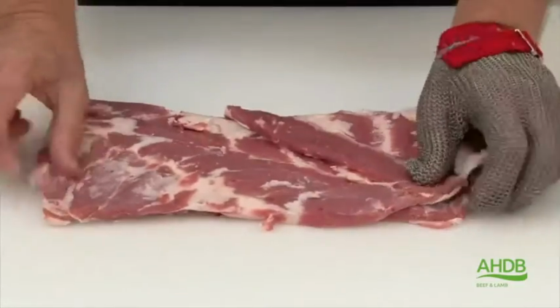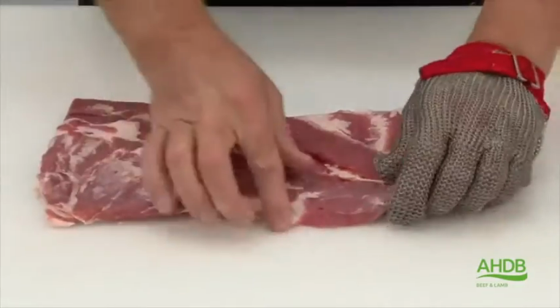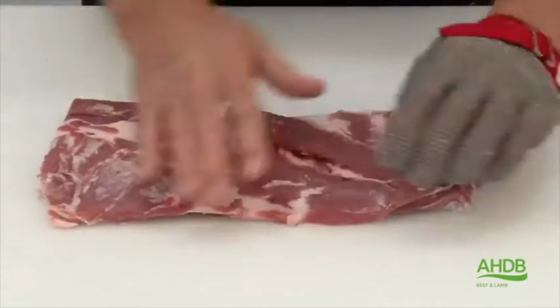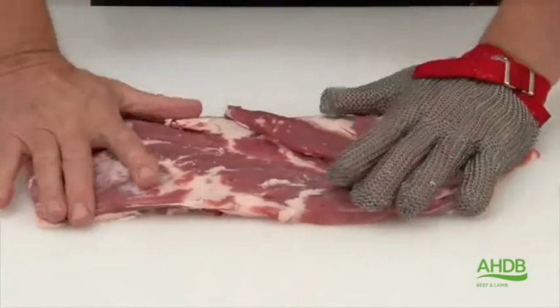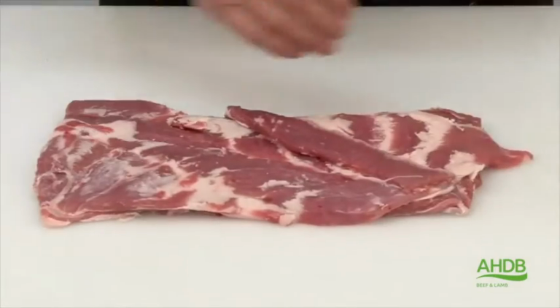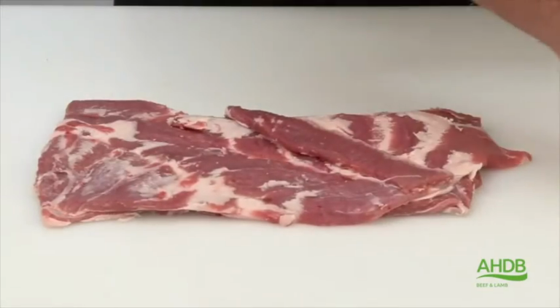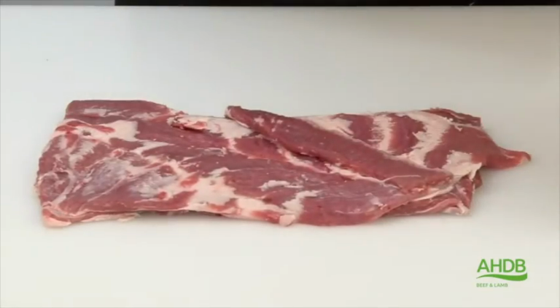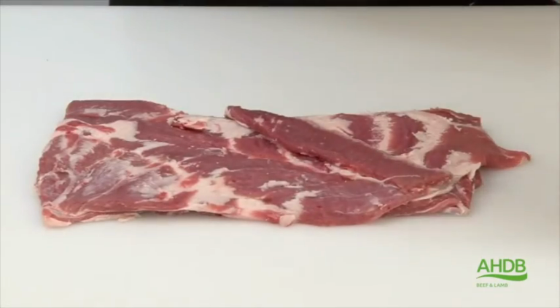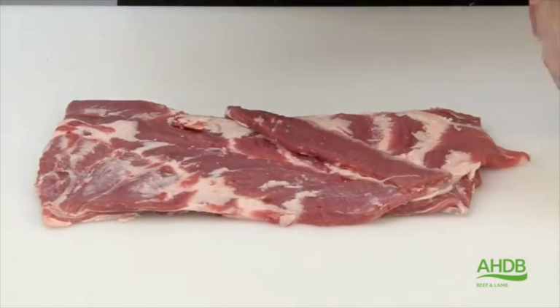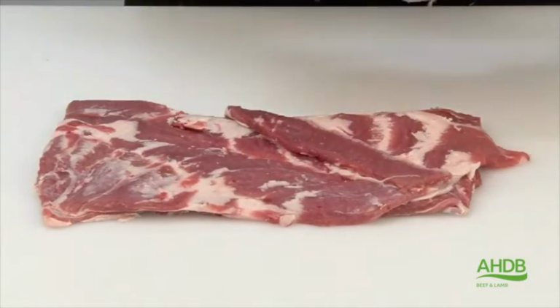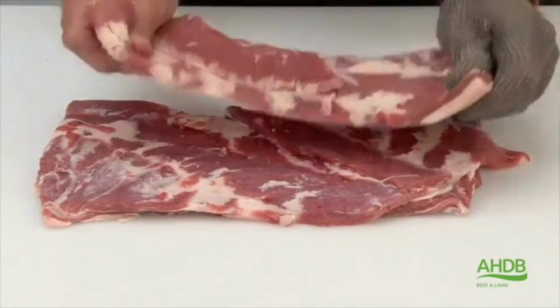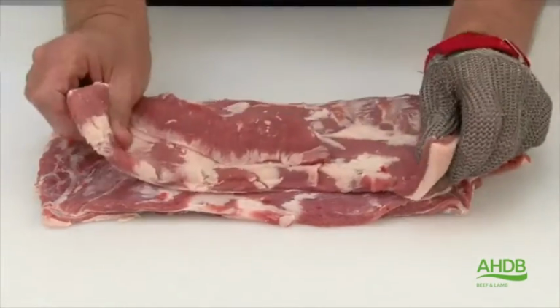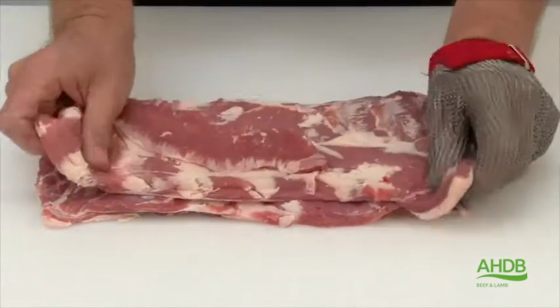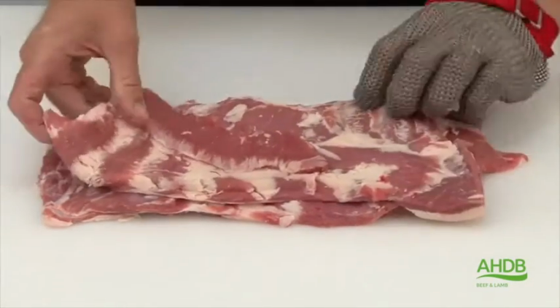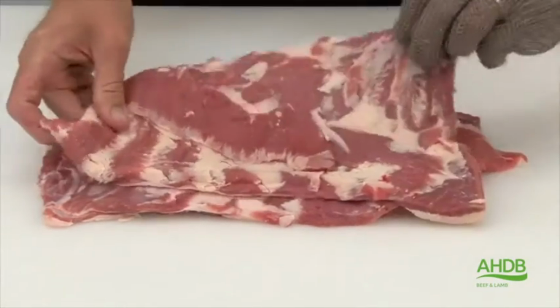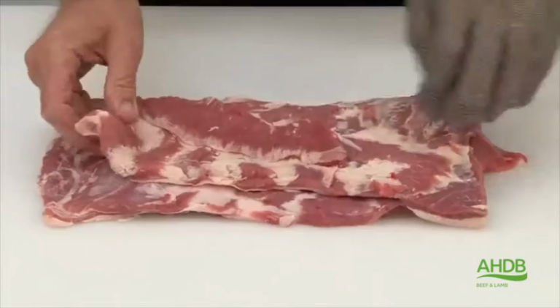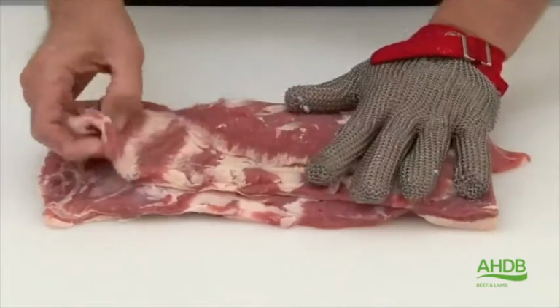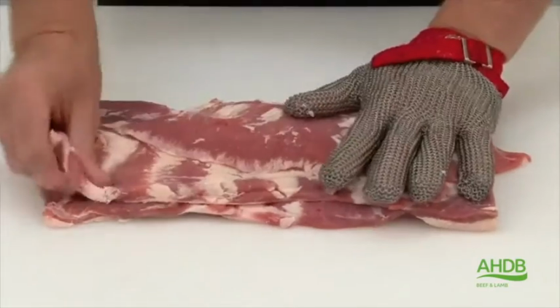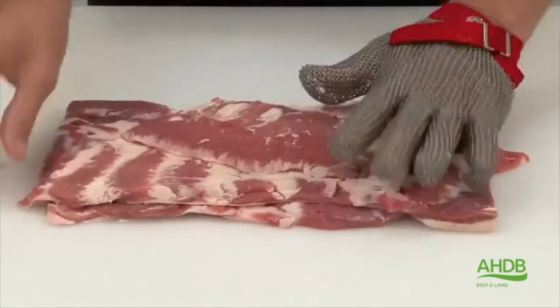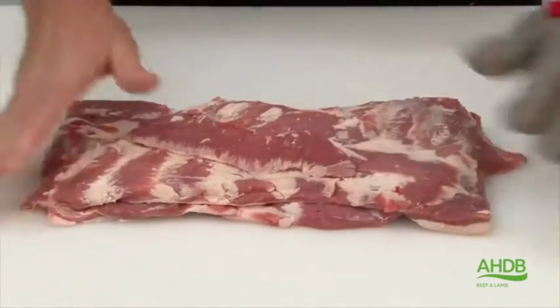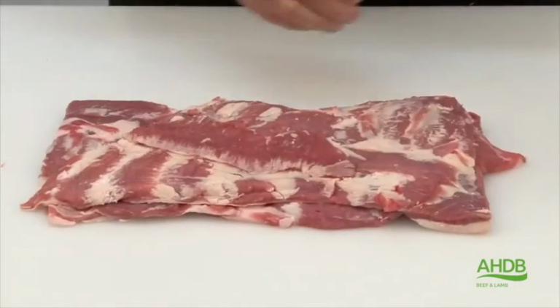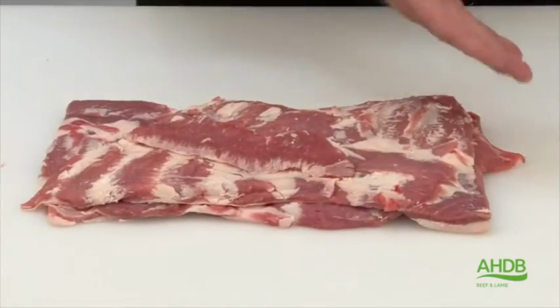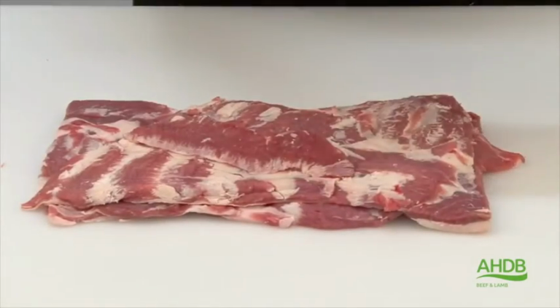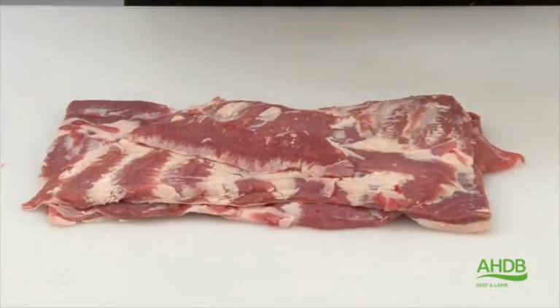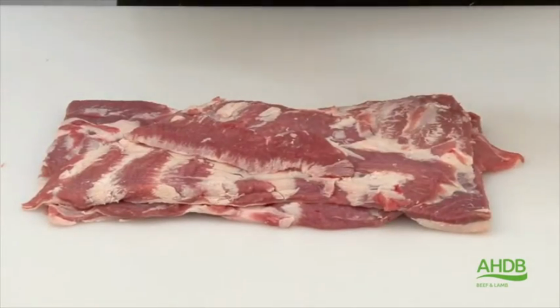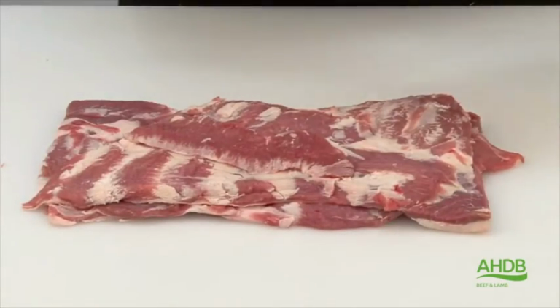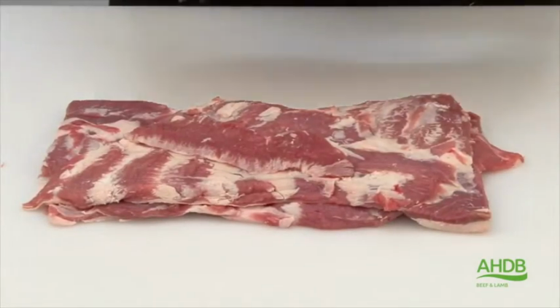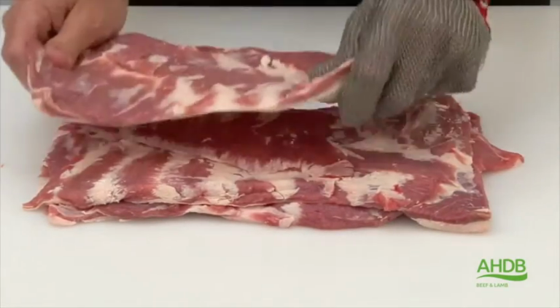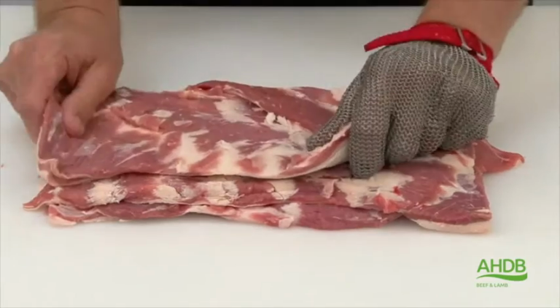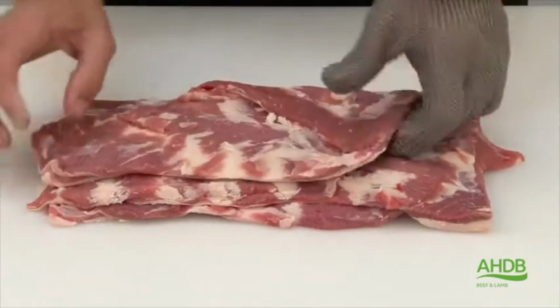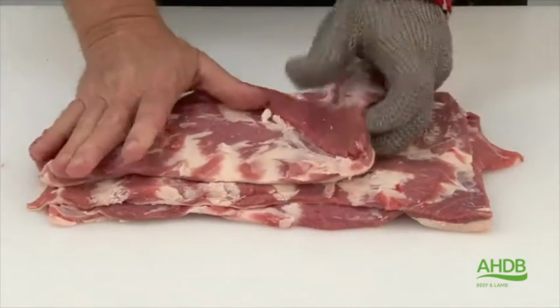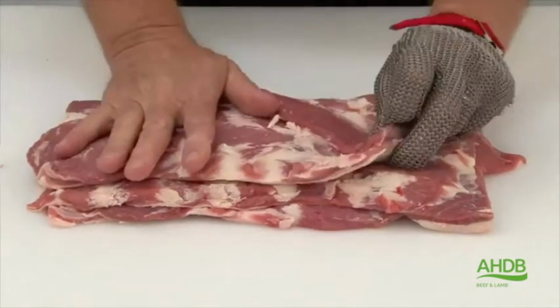Then place four trimmed breasts on top of each other facing opposite sides, and then roll using string or netting to secure.